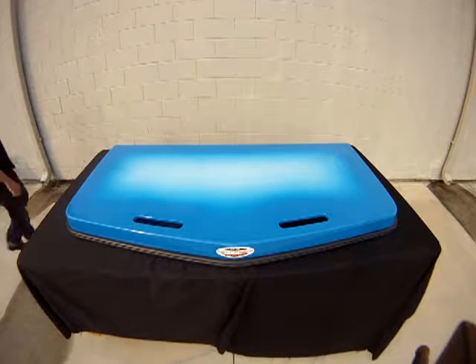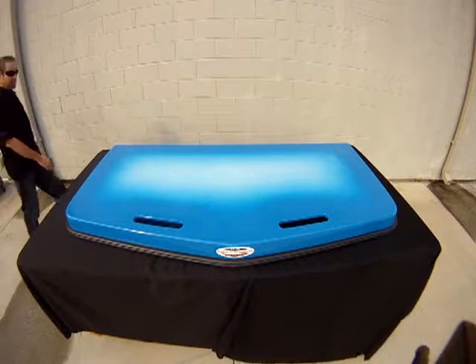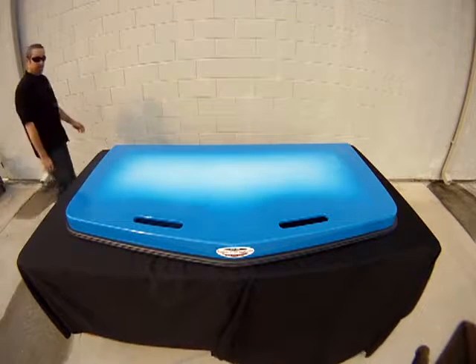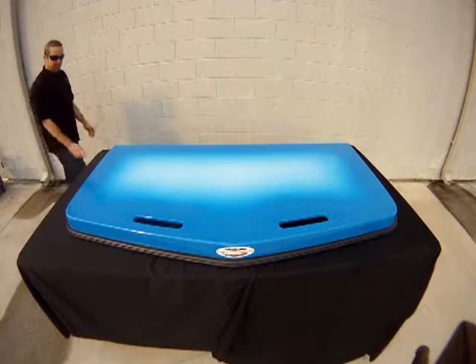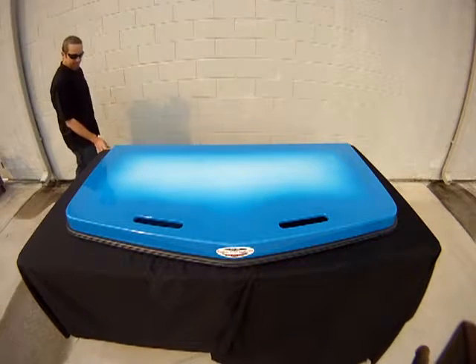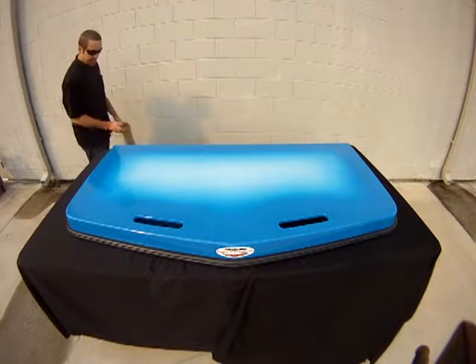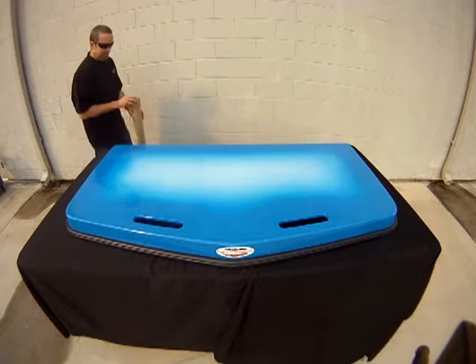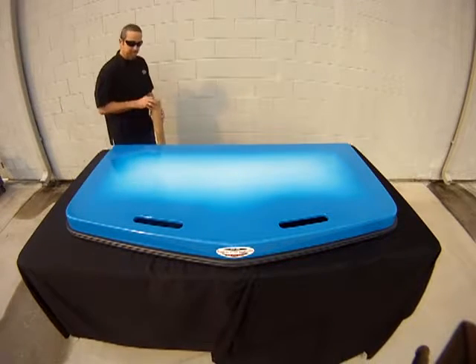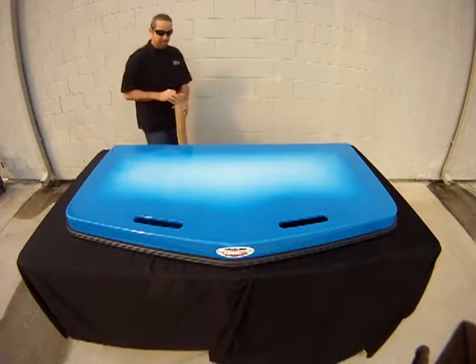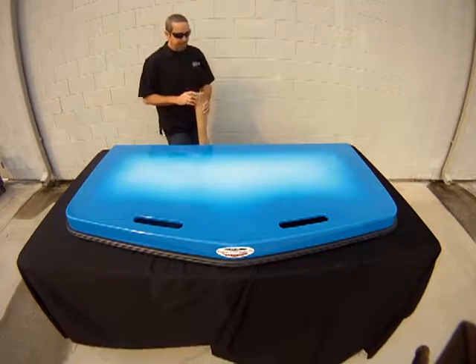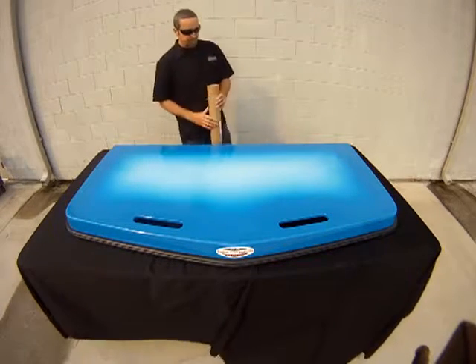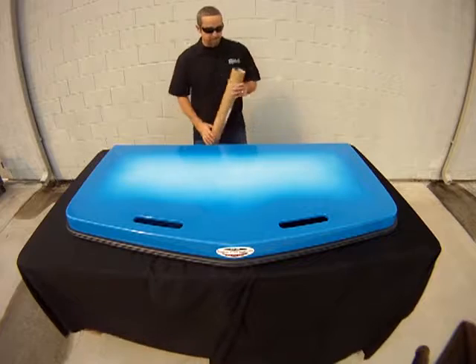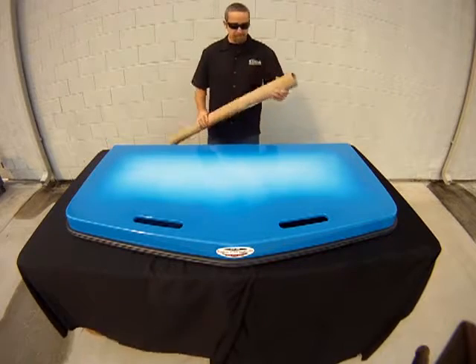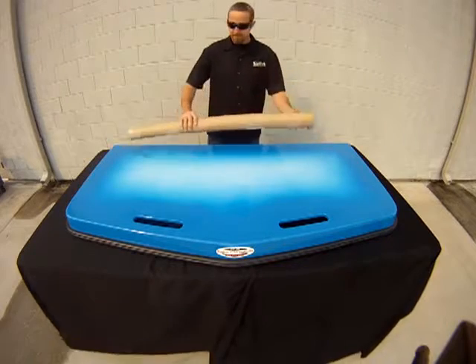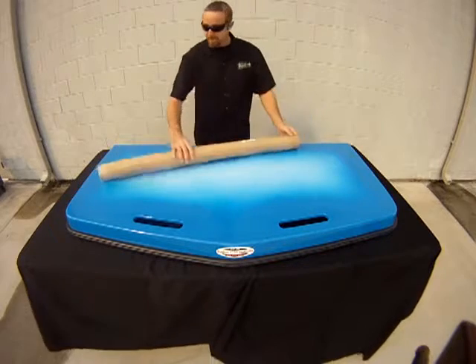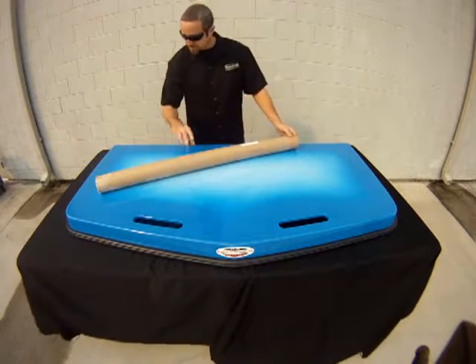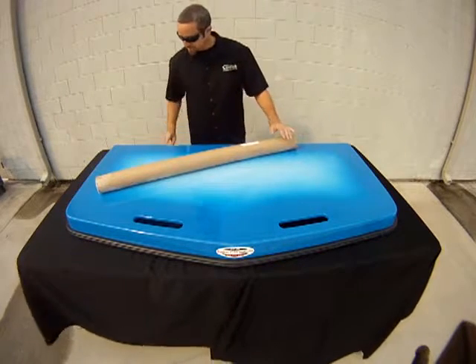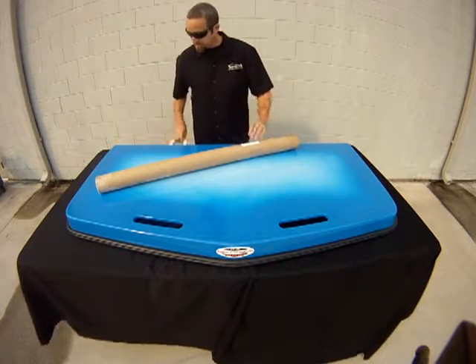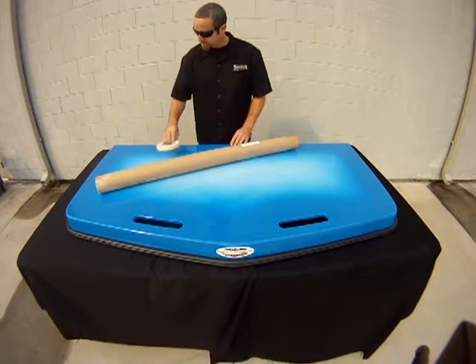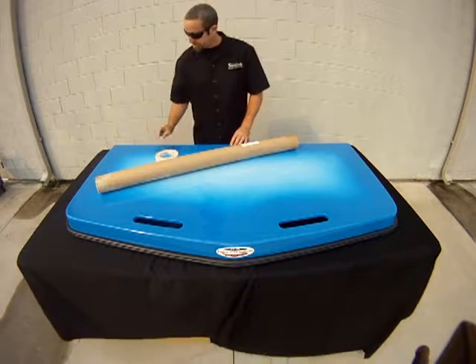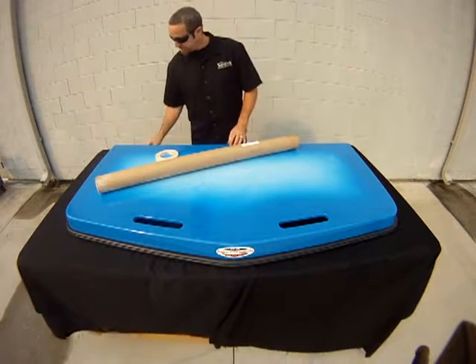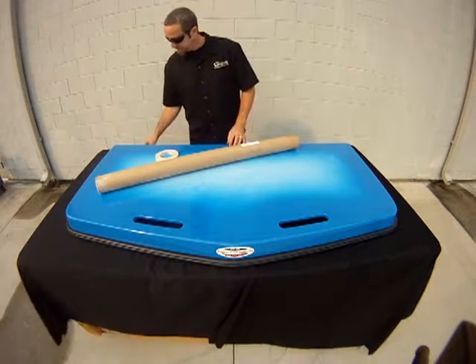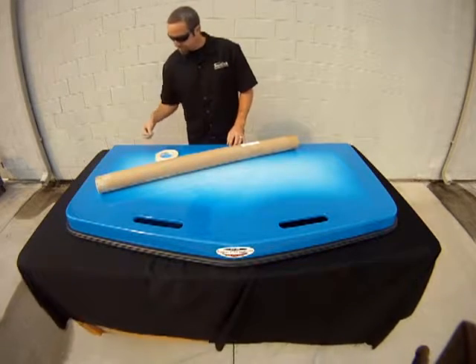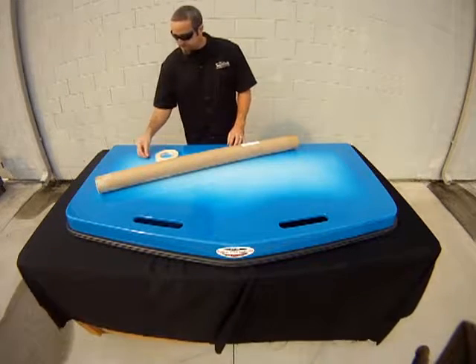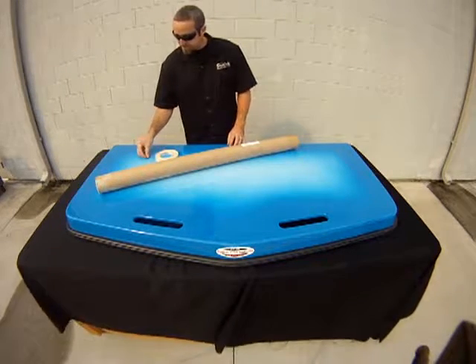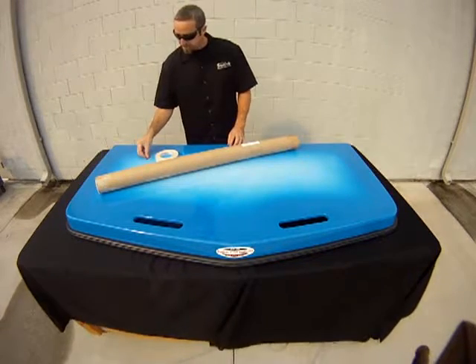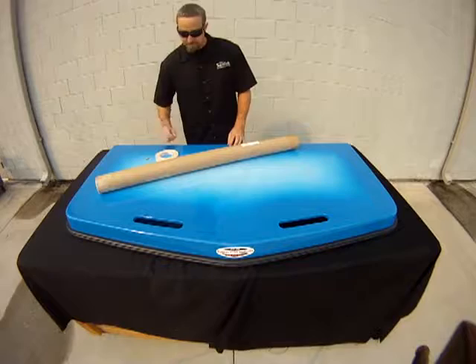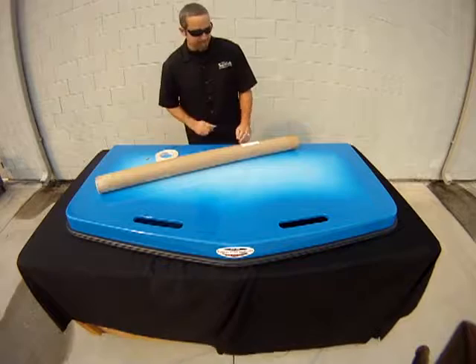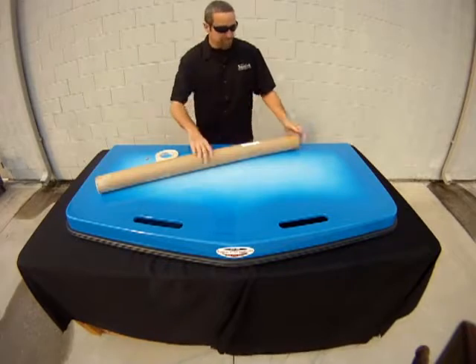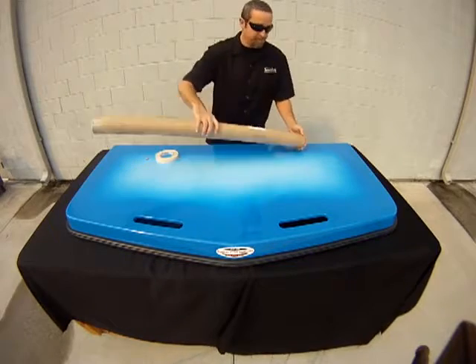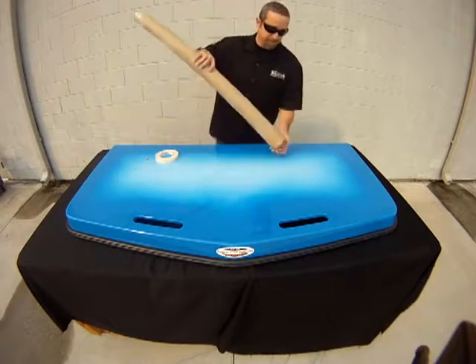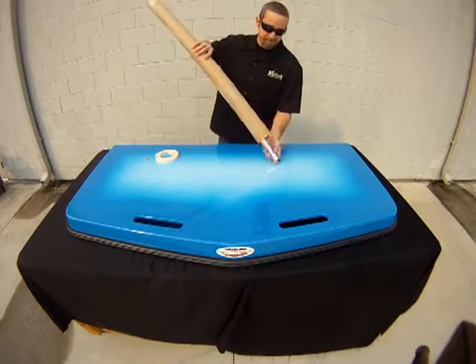In this C-Deck do-it-yourself video, I'm going to show you how to create a template of a swim platform pad using one of our template kits that can be purchased from the C-Deck online store.